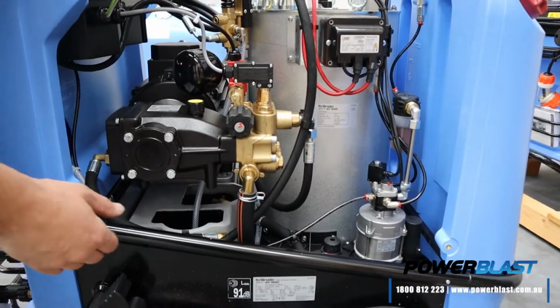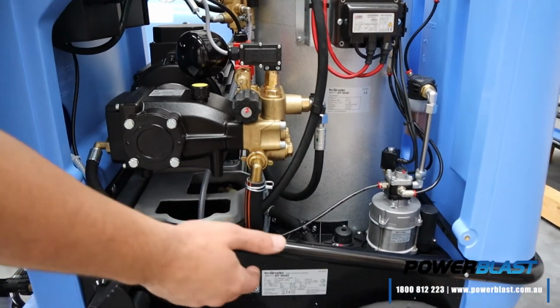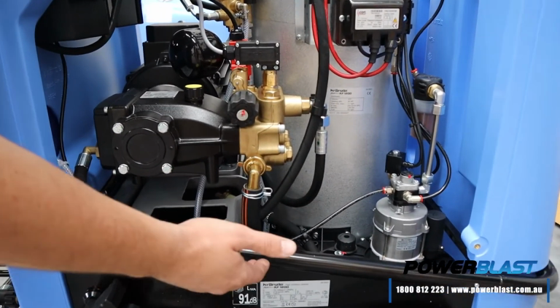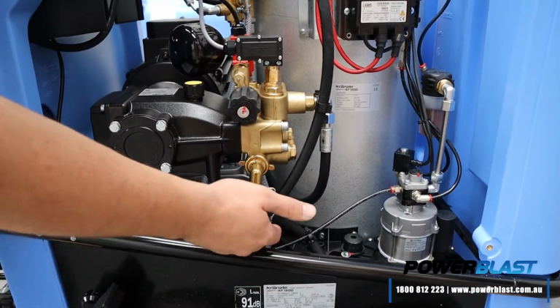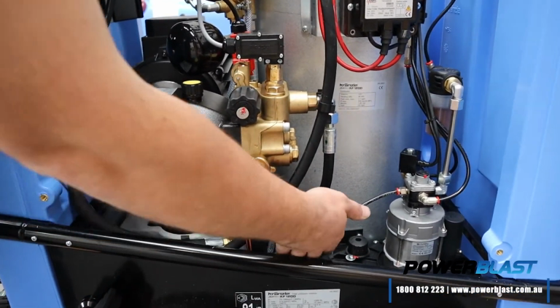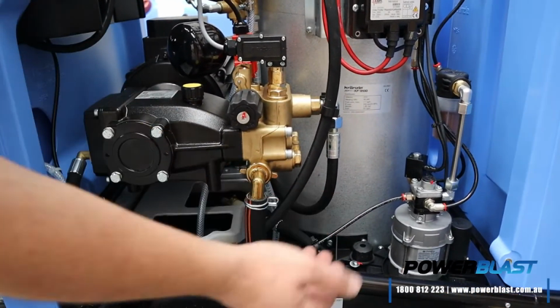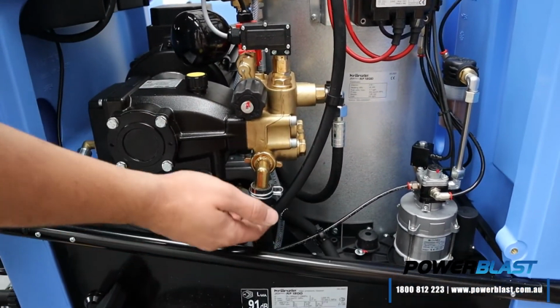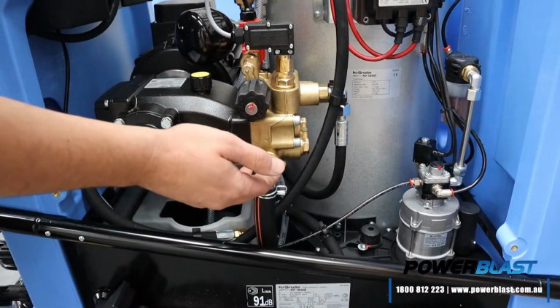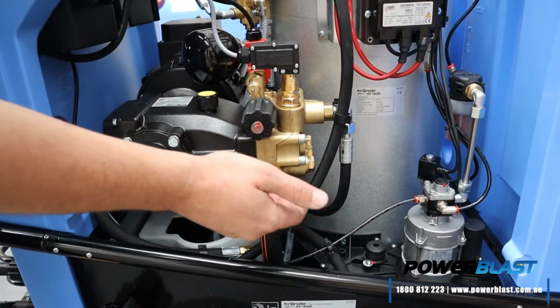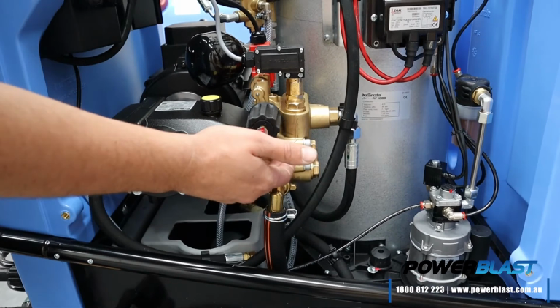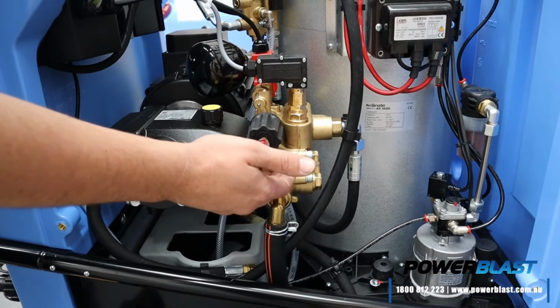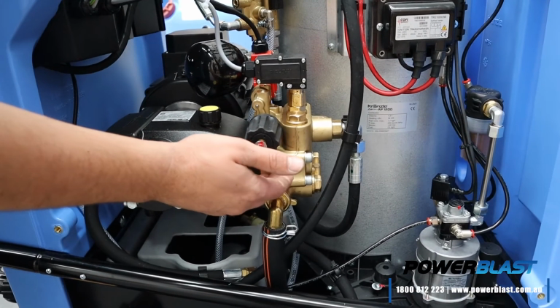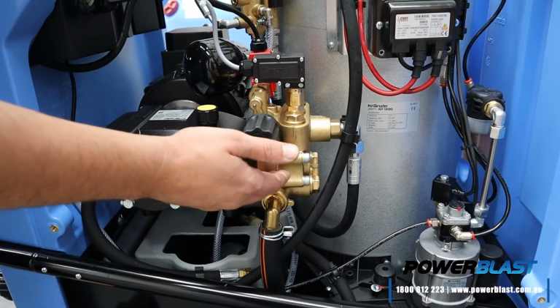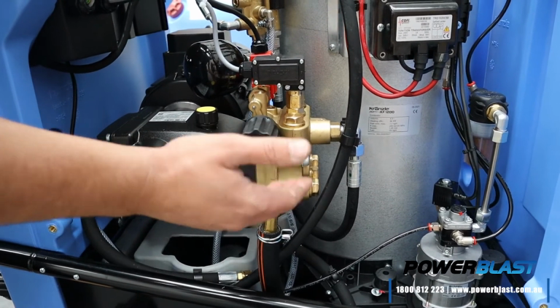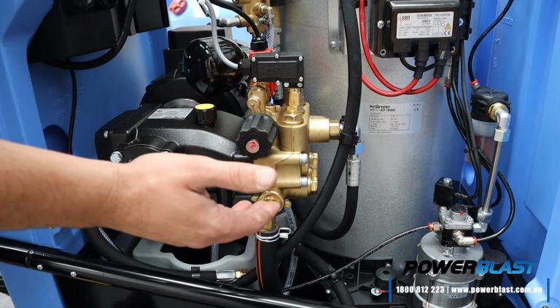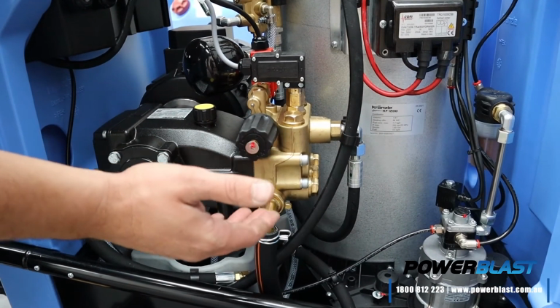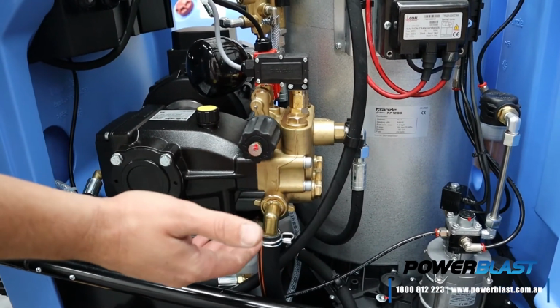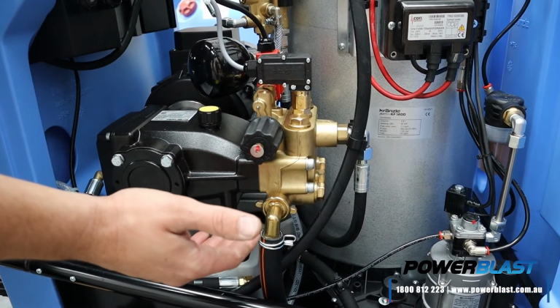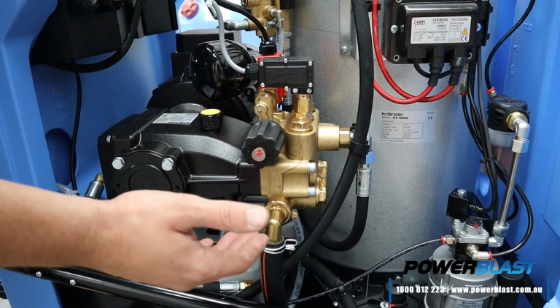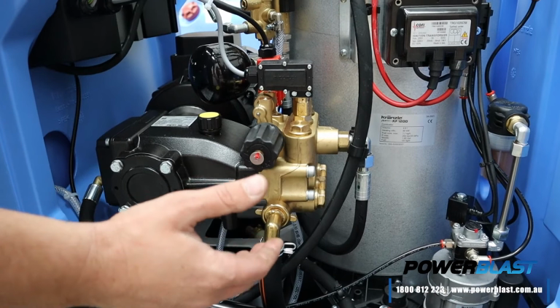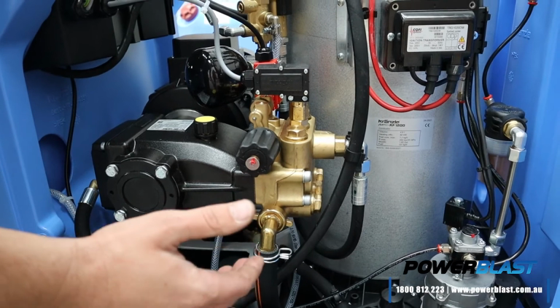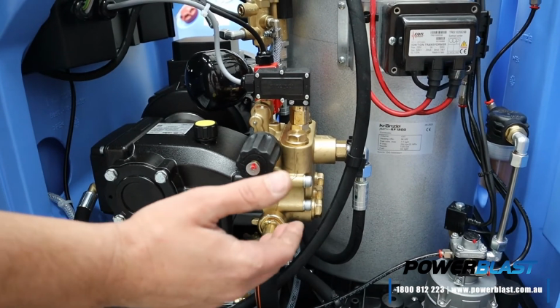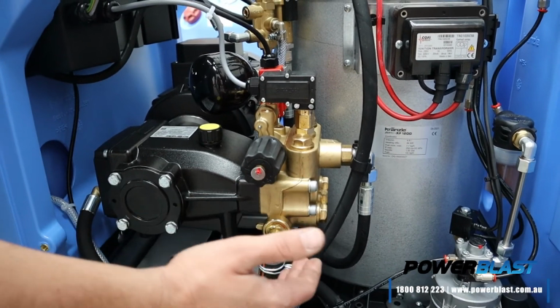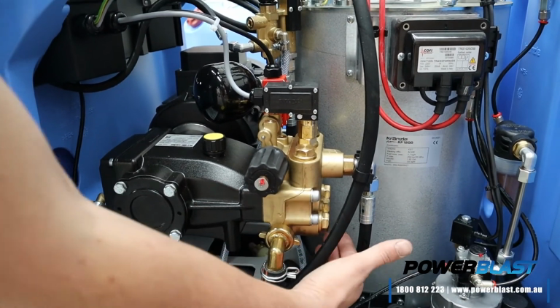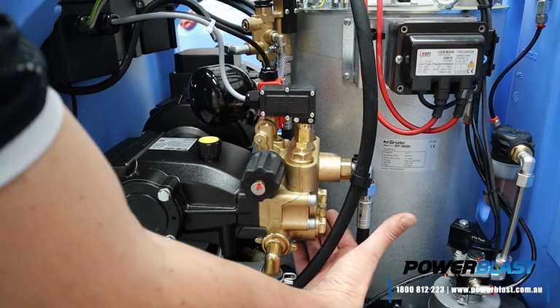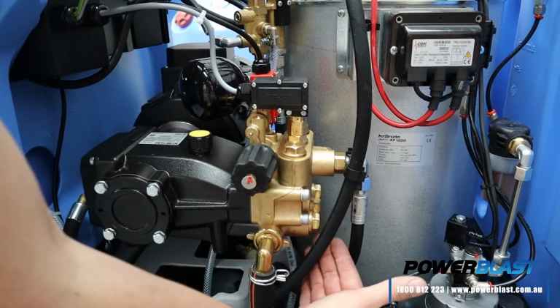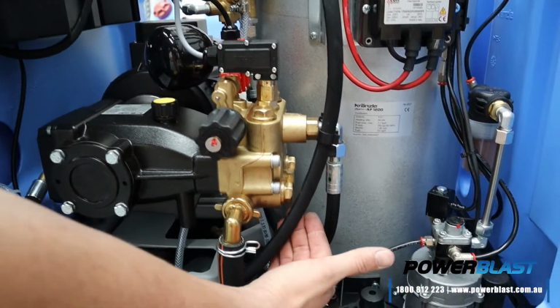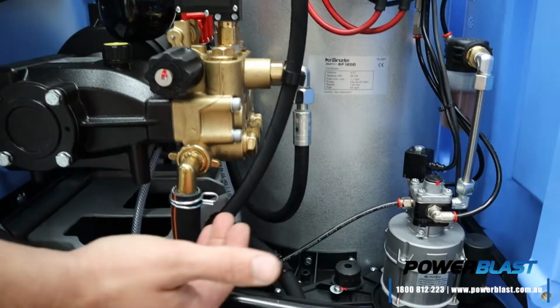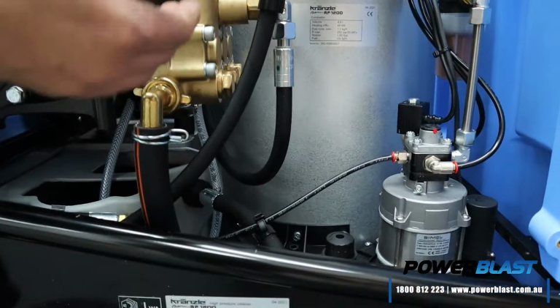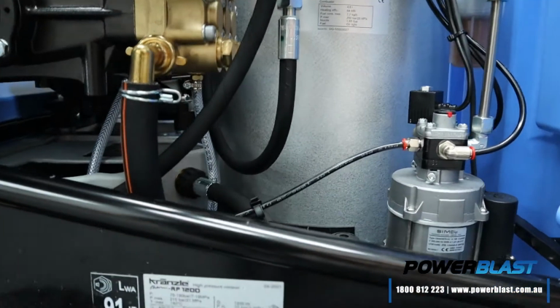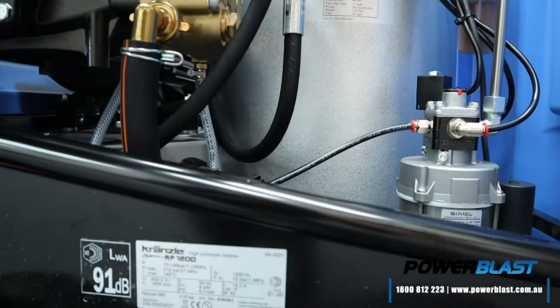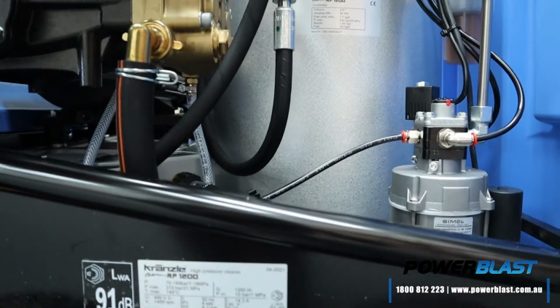The pump sucks the water out of the bottom of the tank via this suction hose into the bottom of the brass pump head. These brass pump heads — we offer a 10-year warranty on those. On the bottom of your pump head you've got three inlet valves, and at the top you've got your three outlet valves.